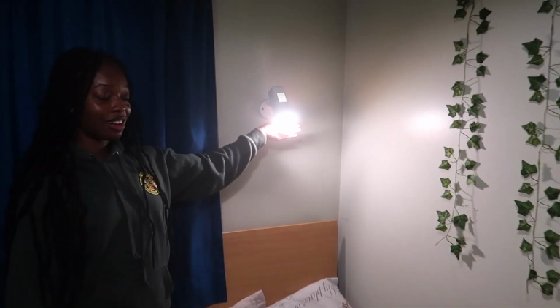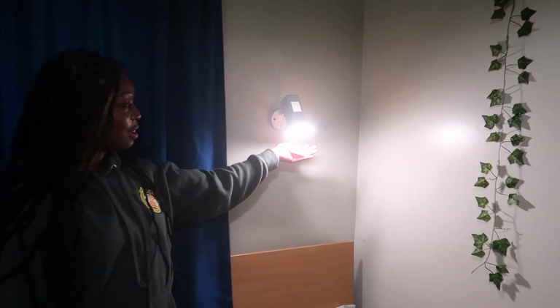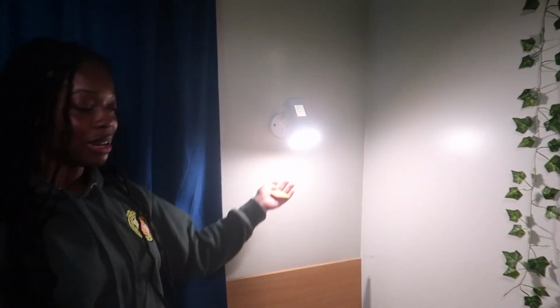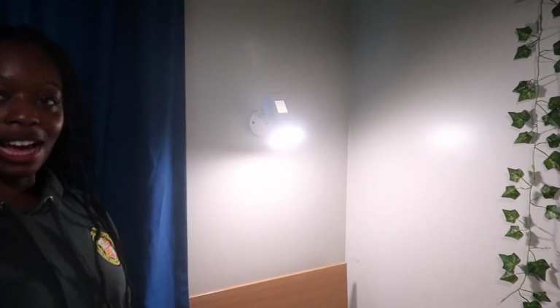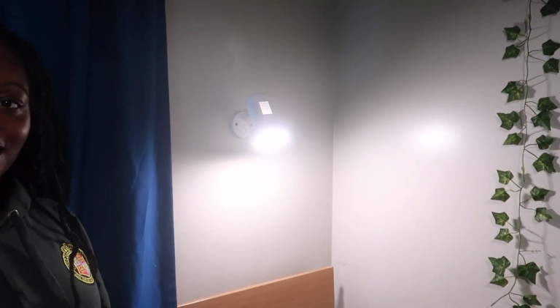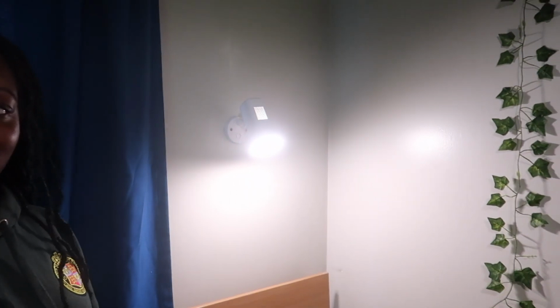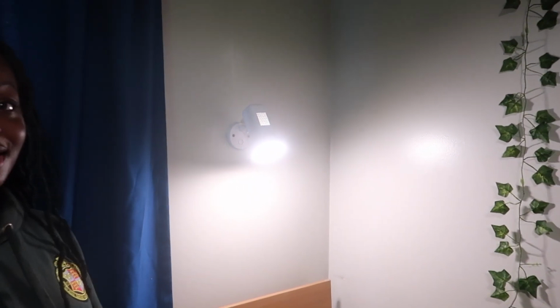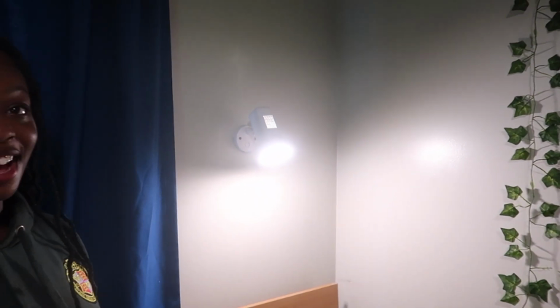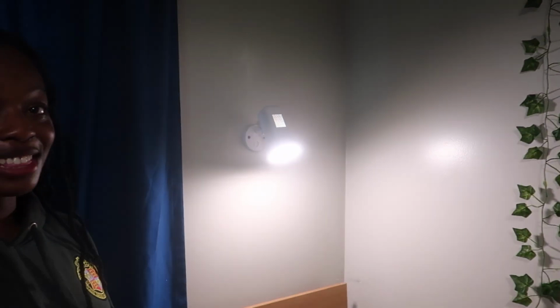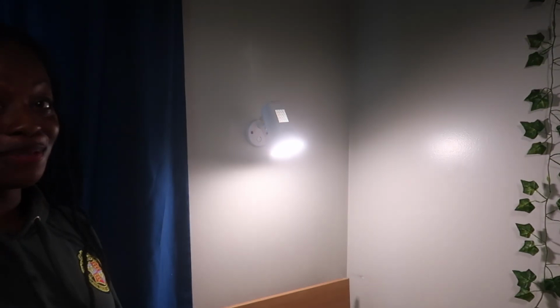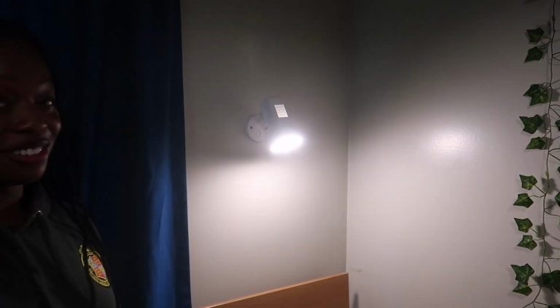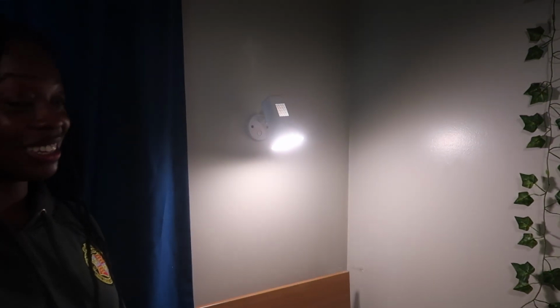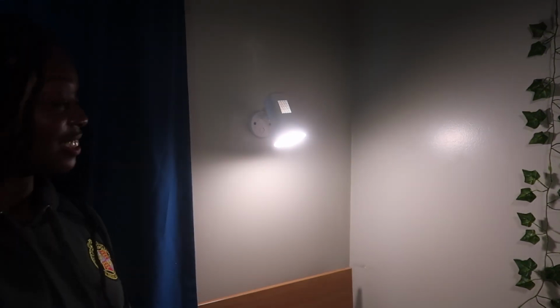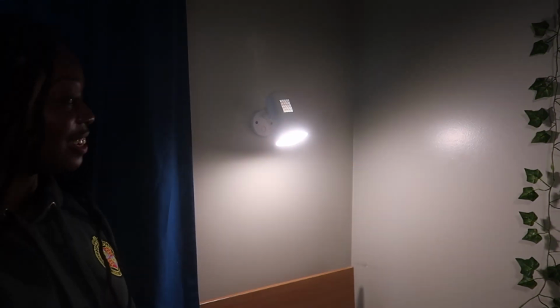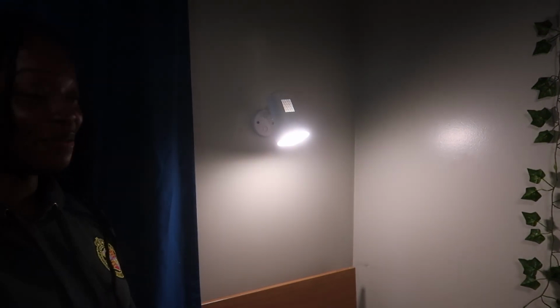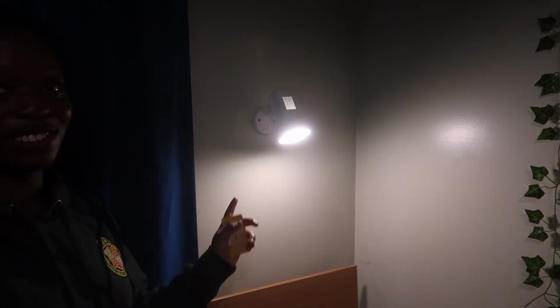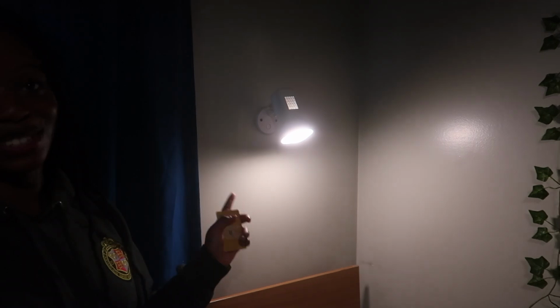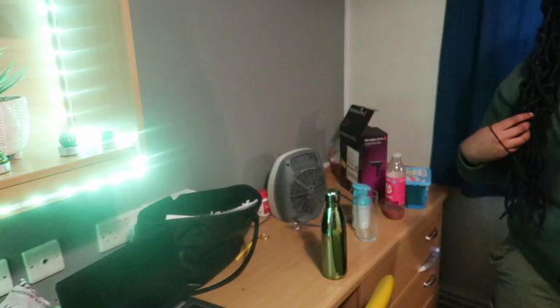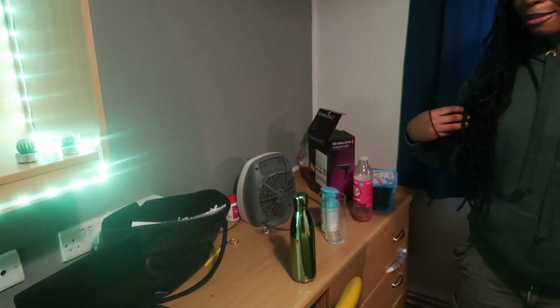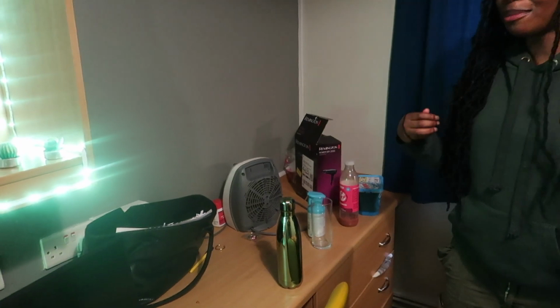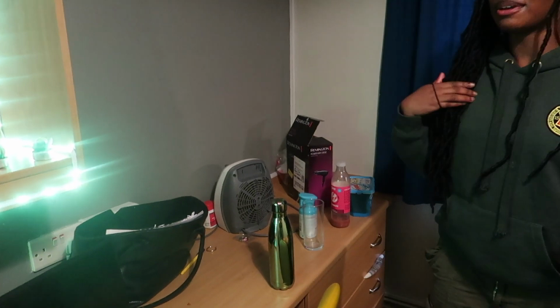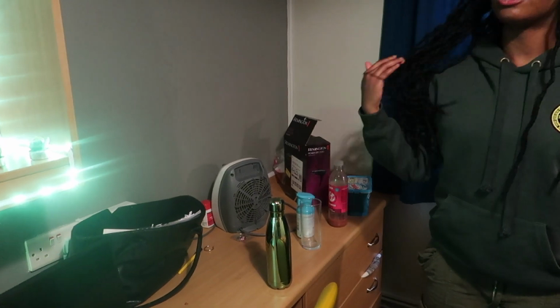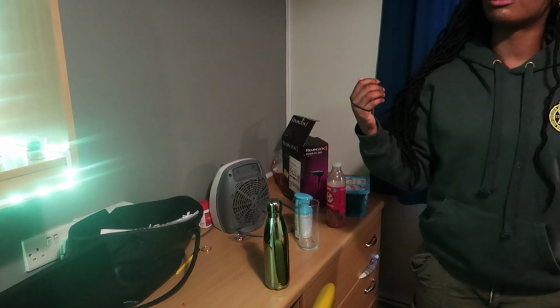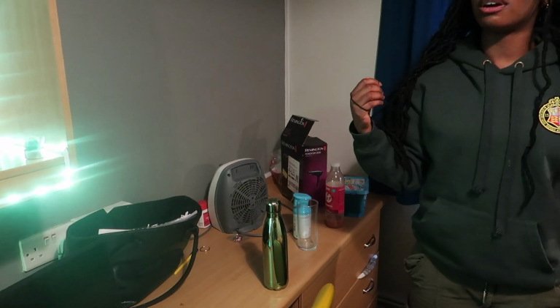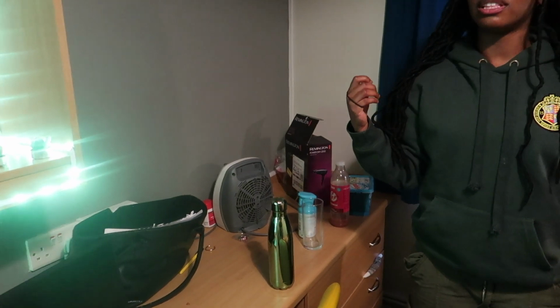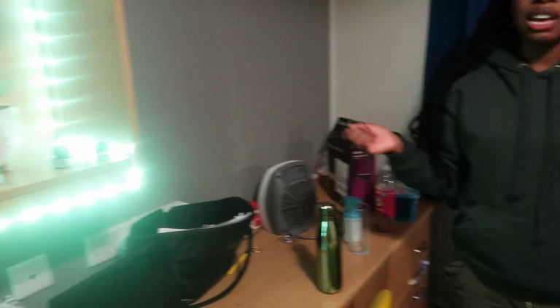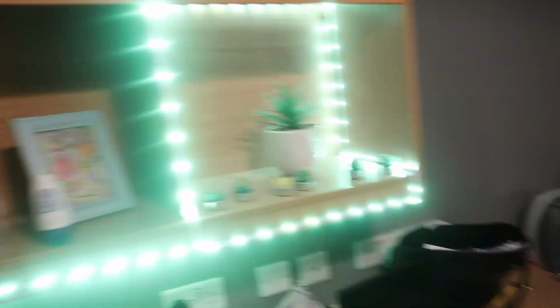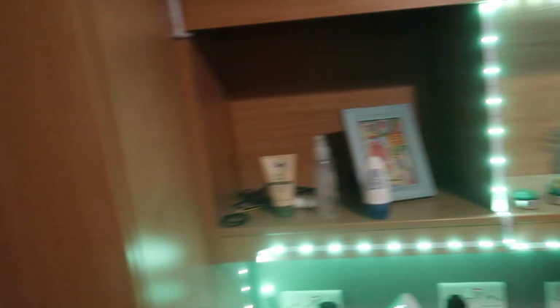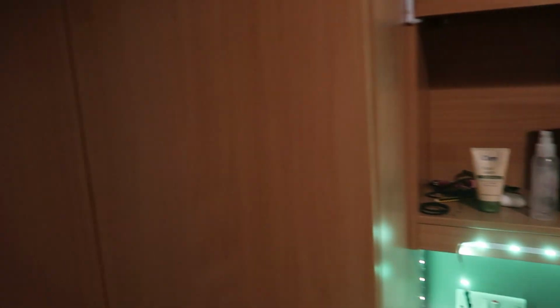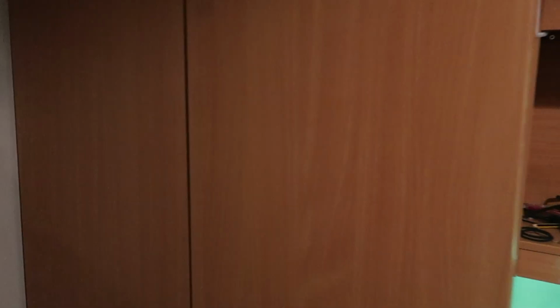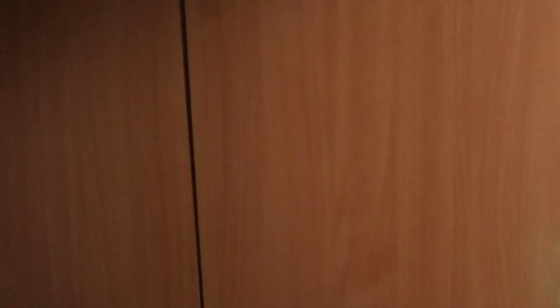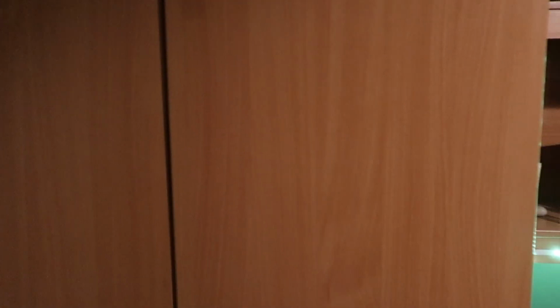You guys have a bed light — very nice! So, what did the room come with? A wardrobe. We've got the wardrobe.